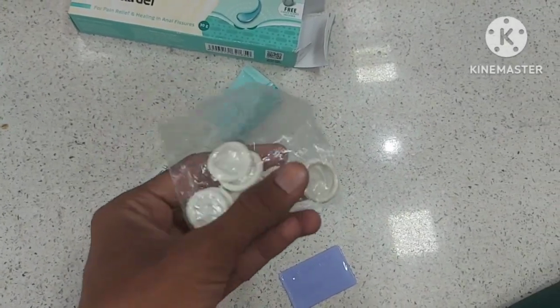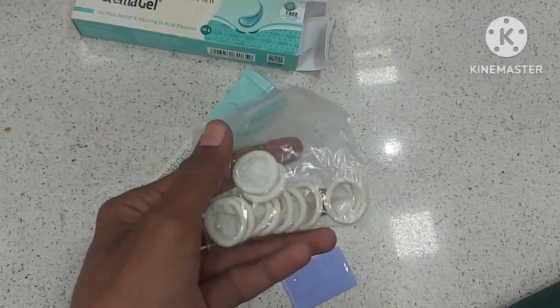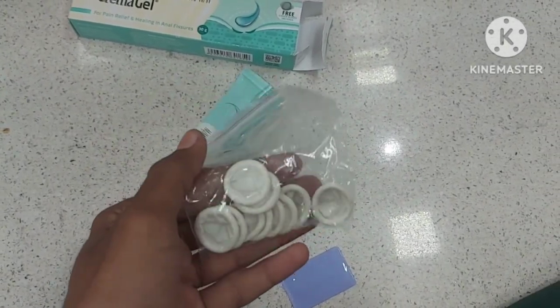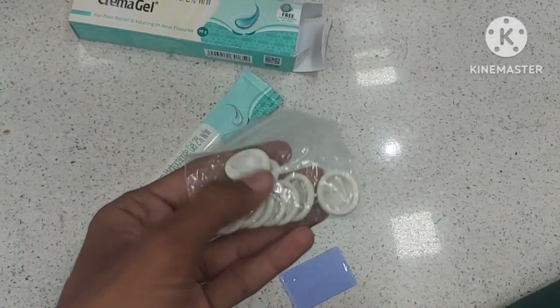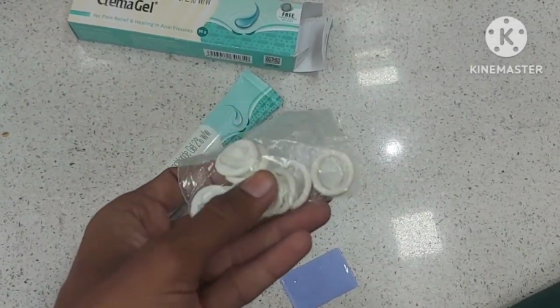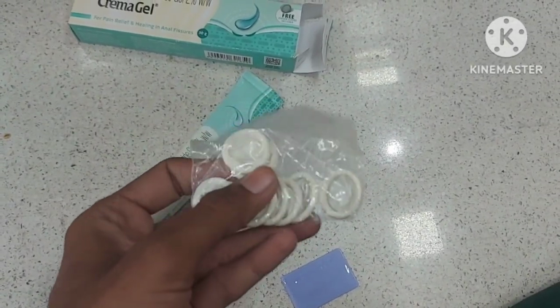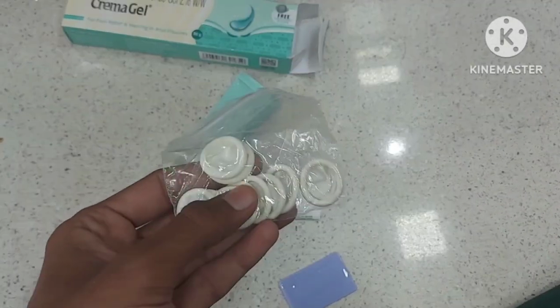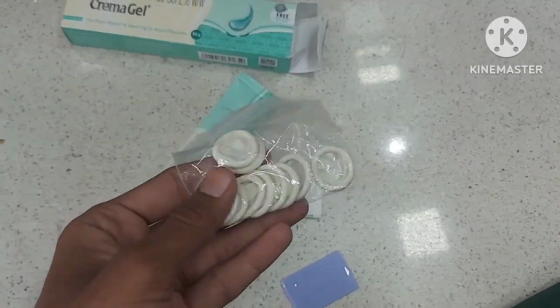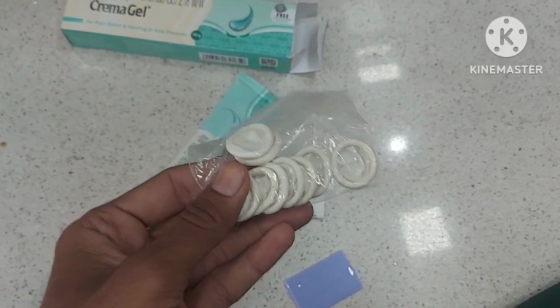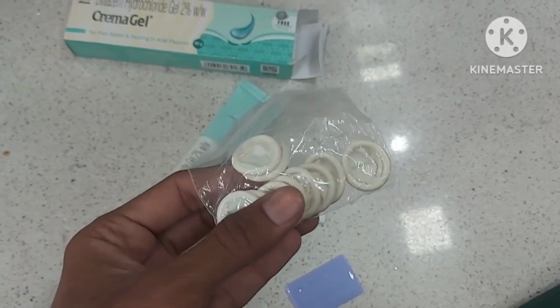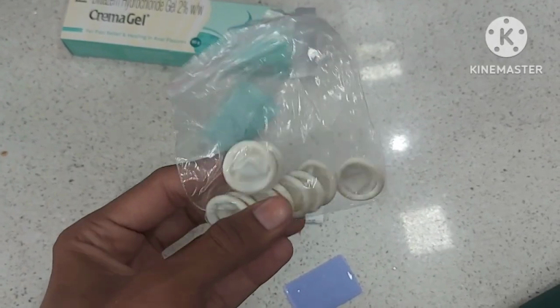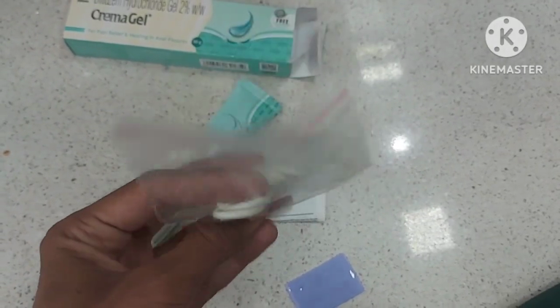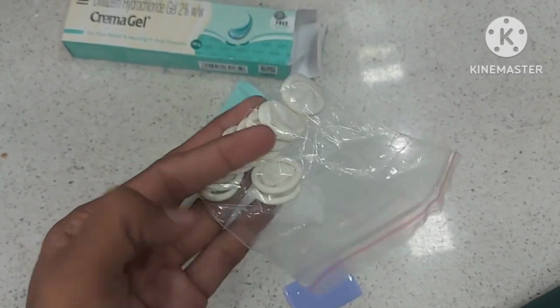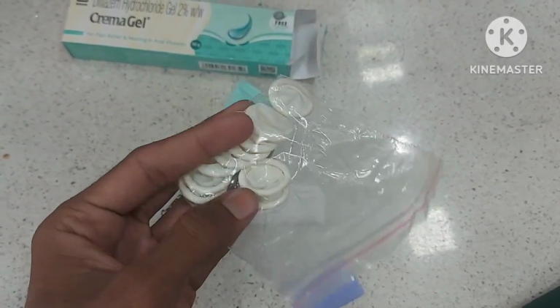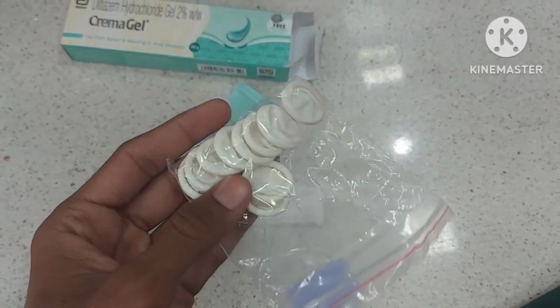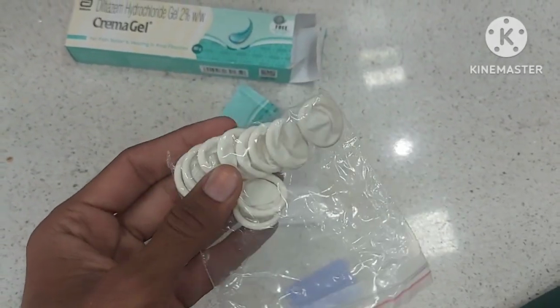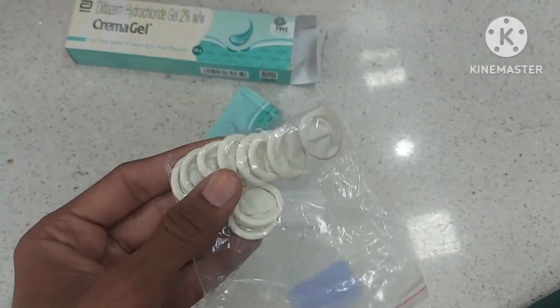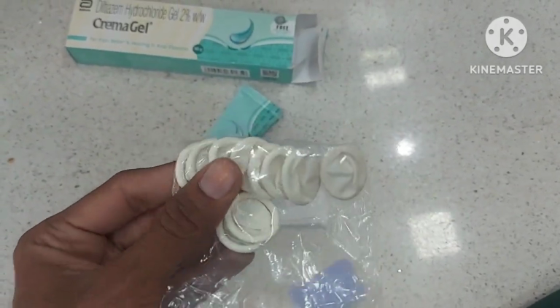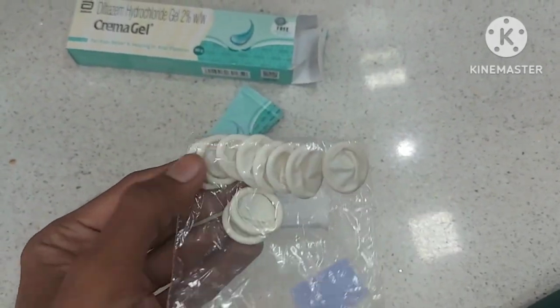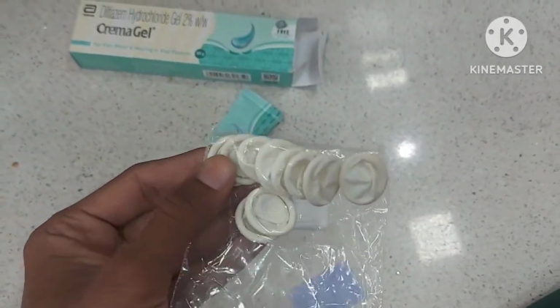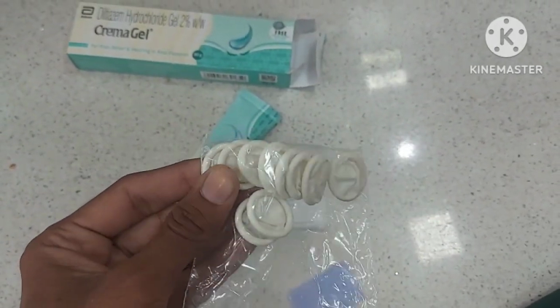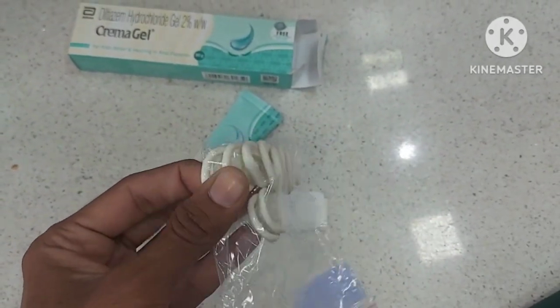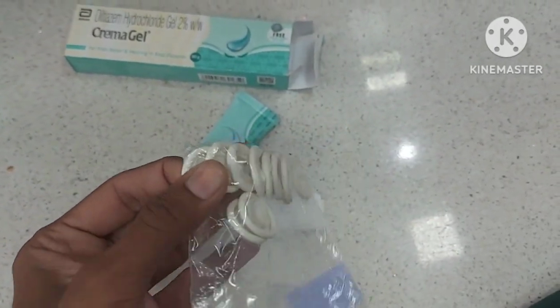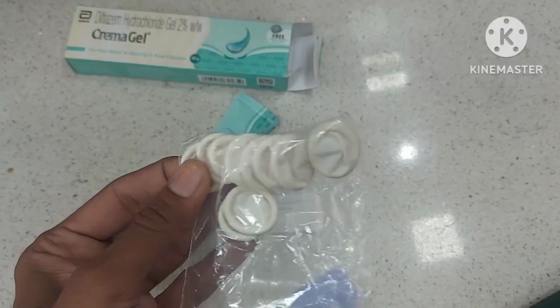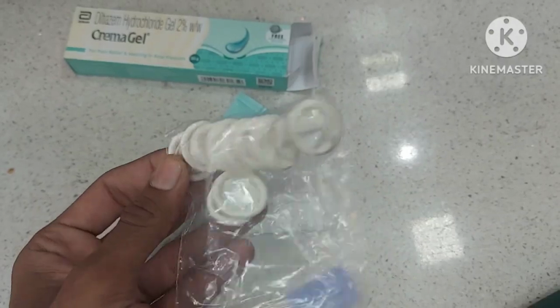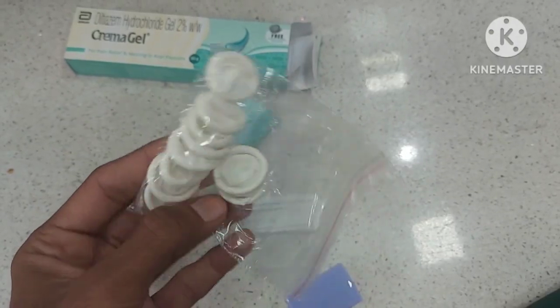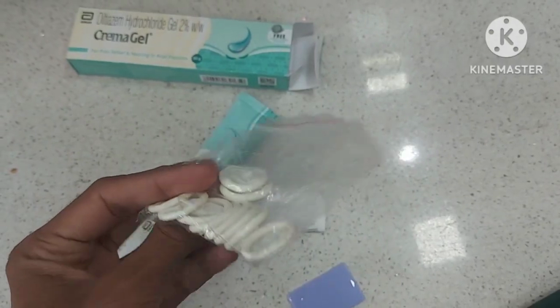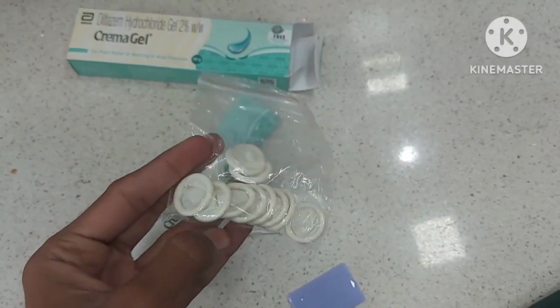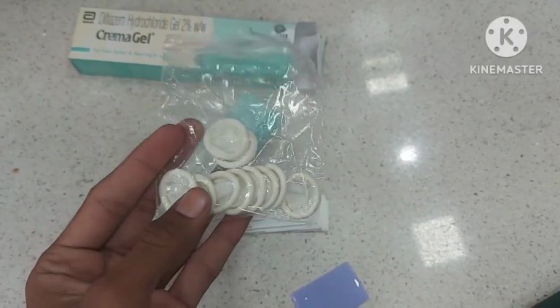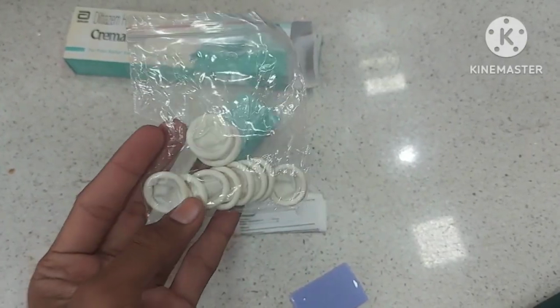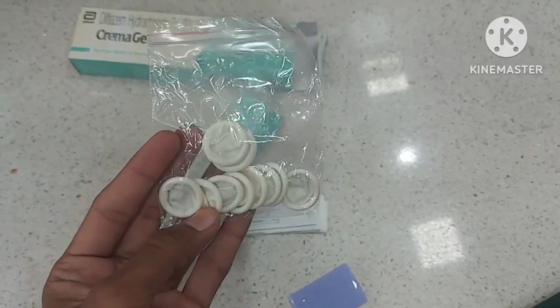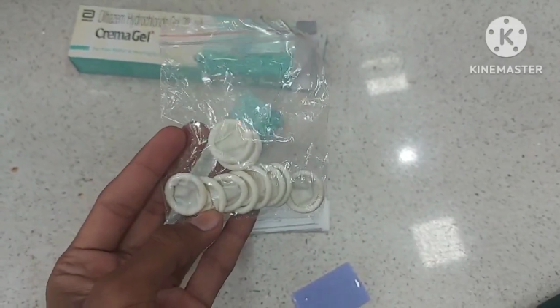Before applying, you have to first clean that area — it is very important. After cleaning, apply this two times a day. Thank you.